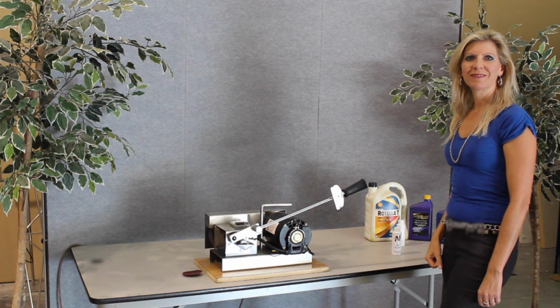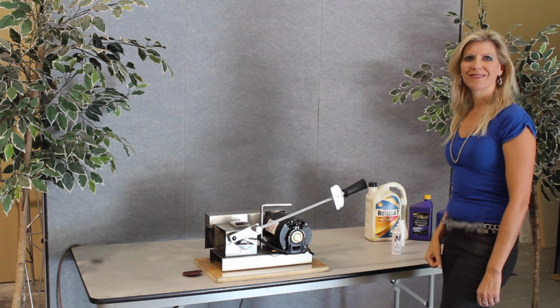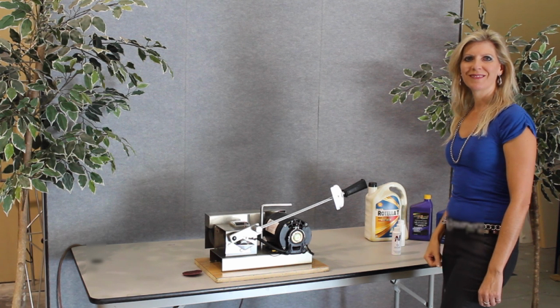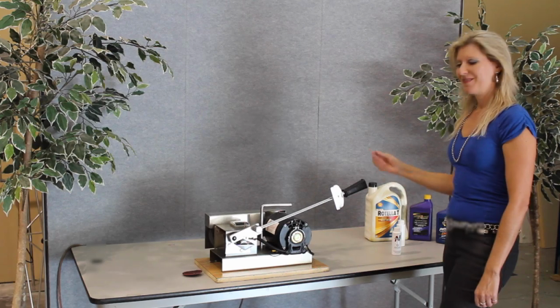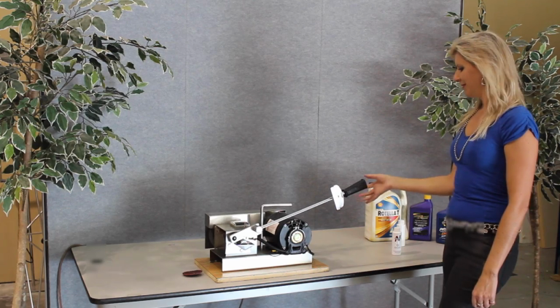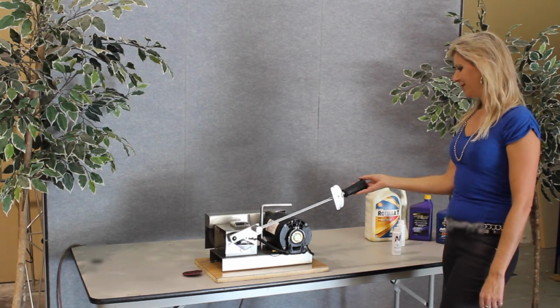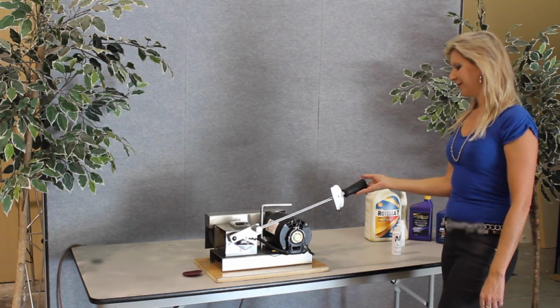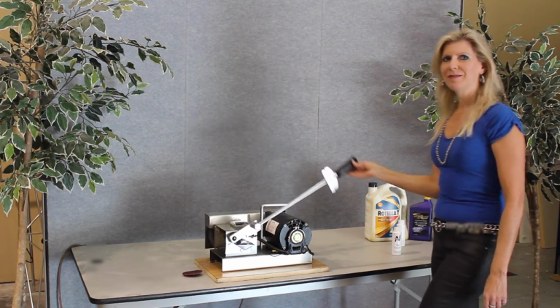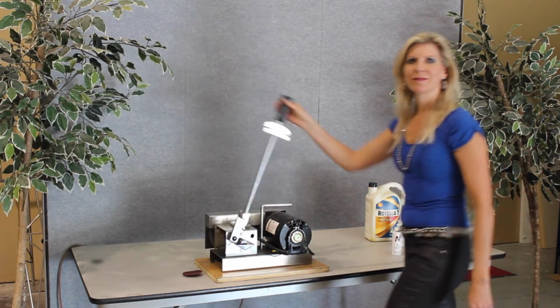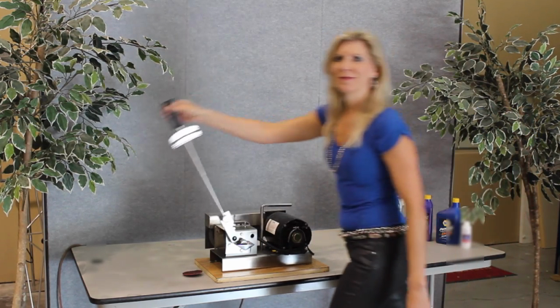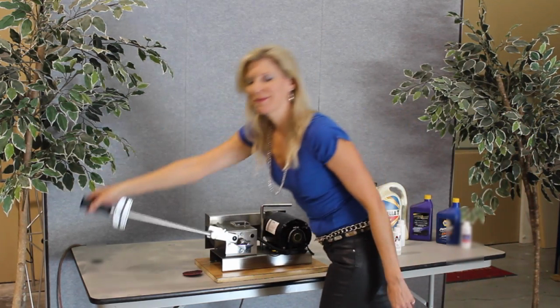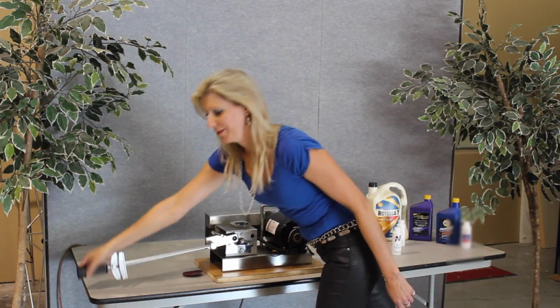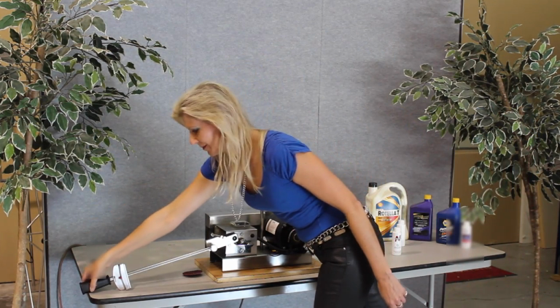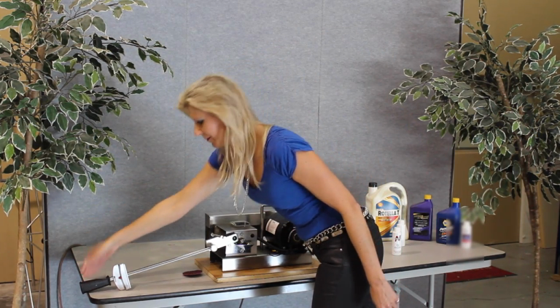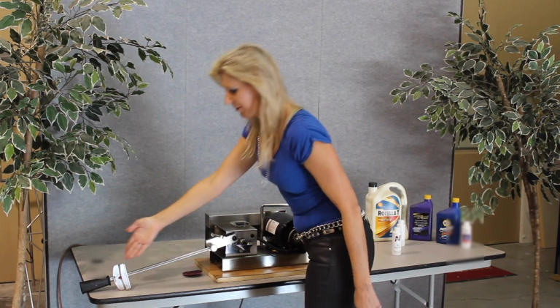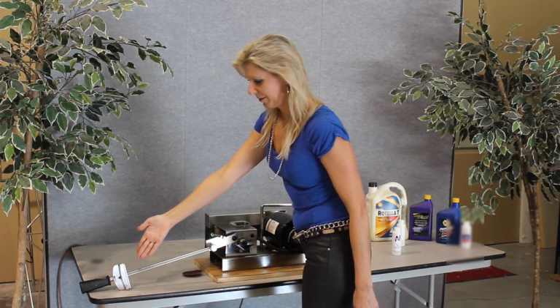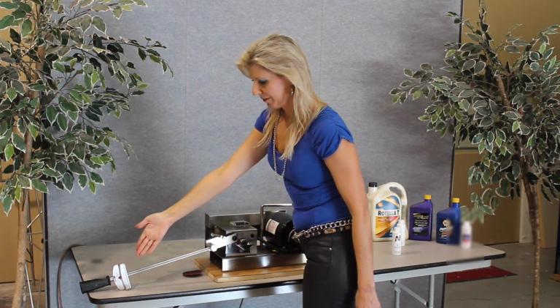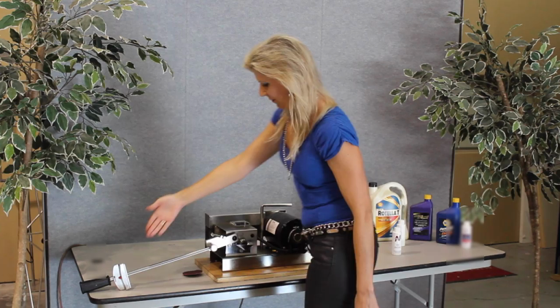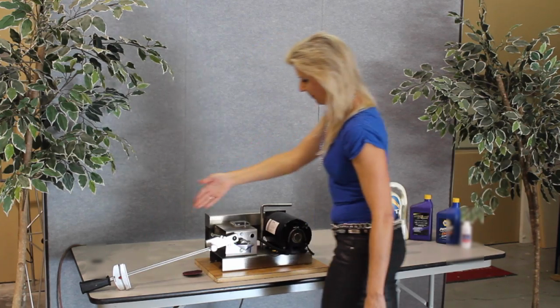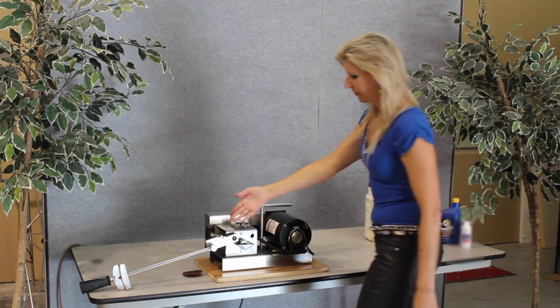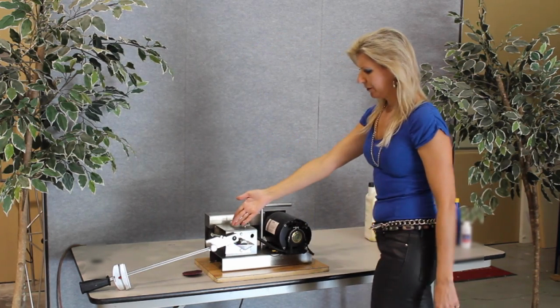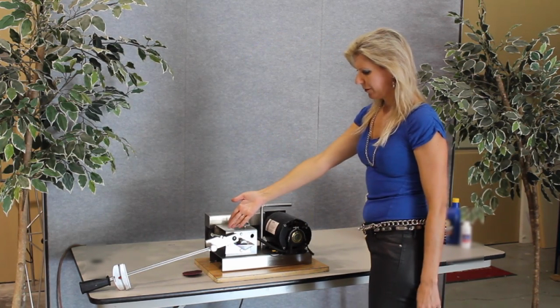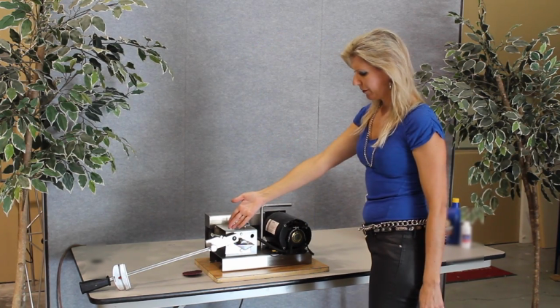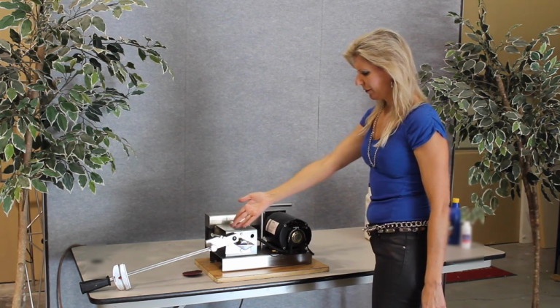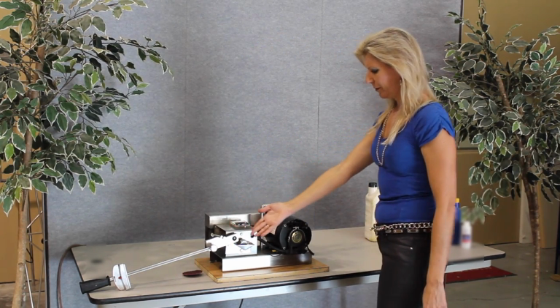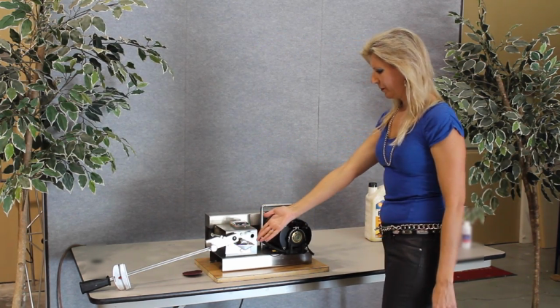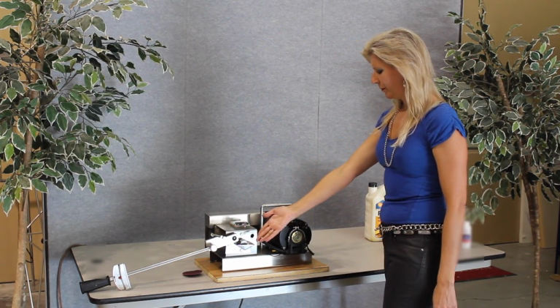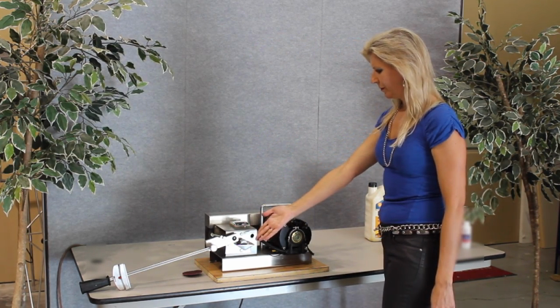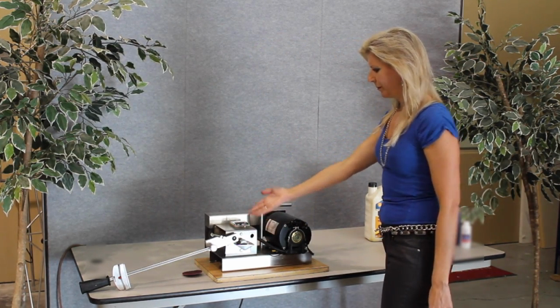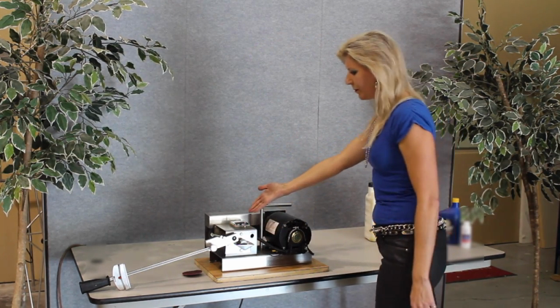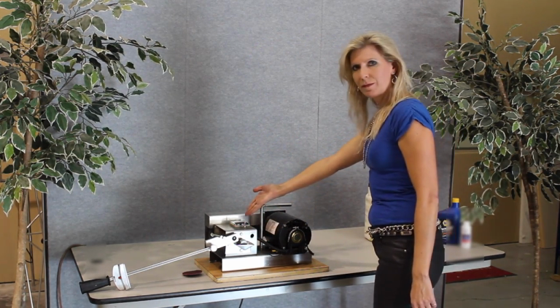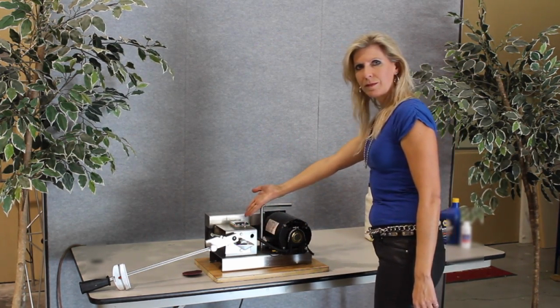We'll be using a Temkin Lubricity machine. It's an old school torque wrench with a gauge, and a Temkin bearing with a case hardened roller. Here's the amp meter.